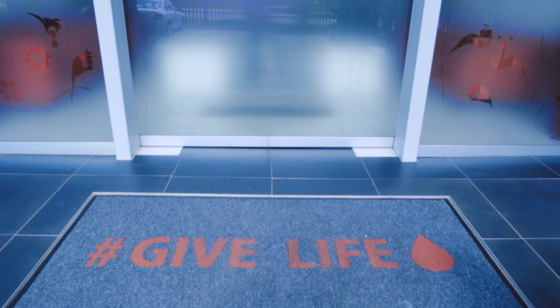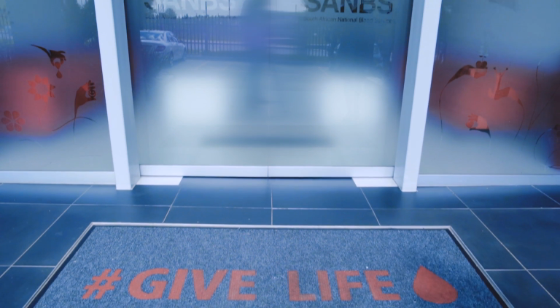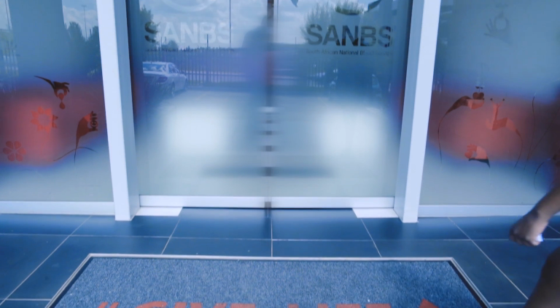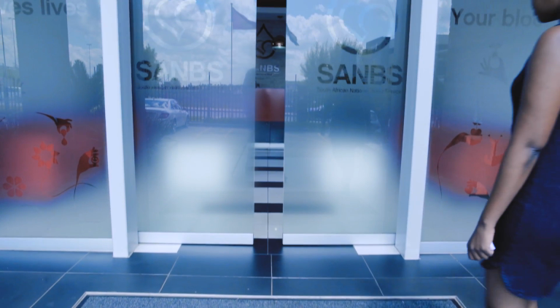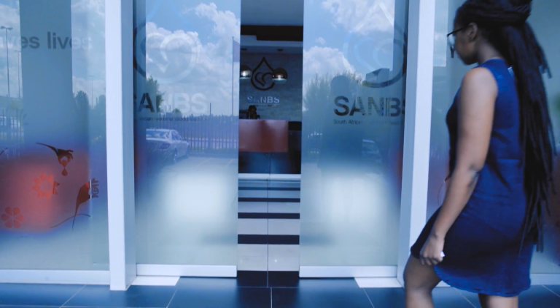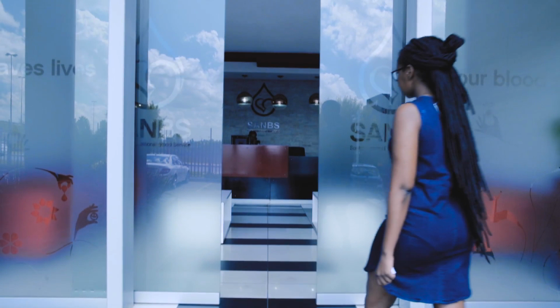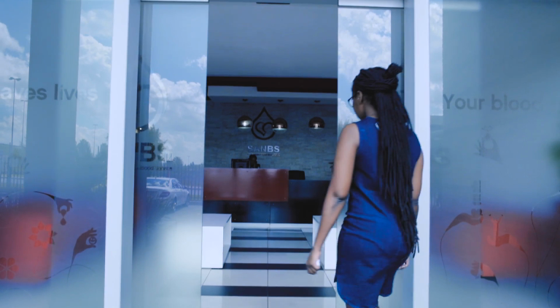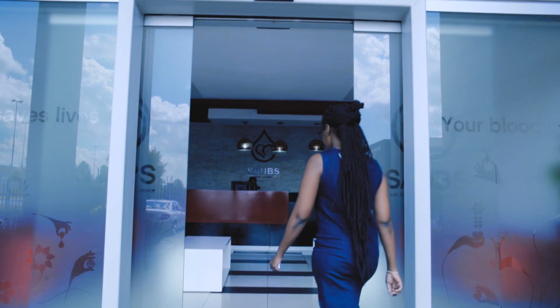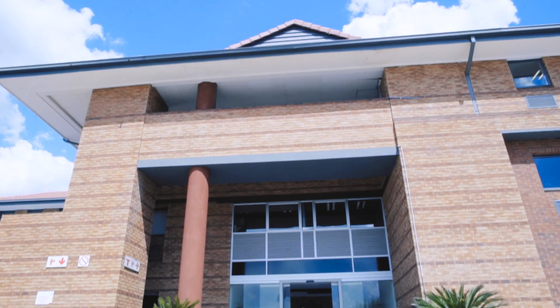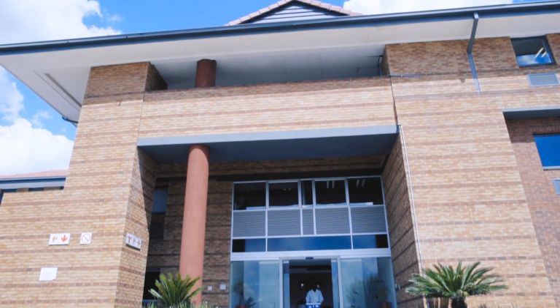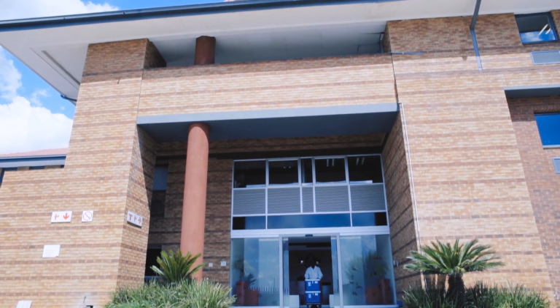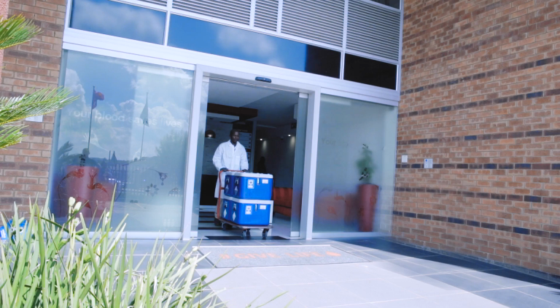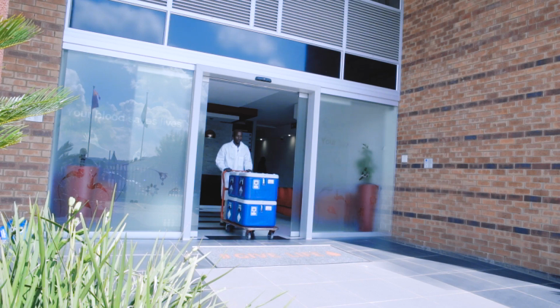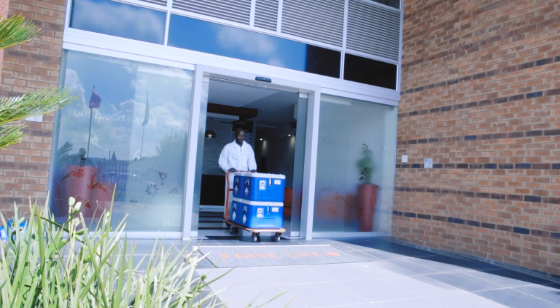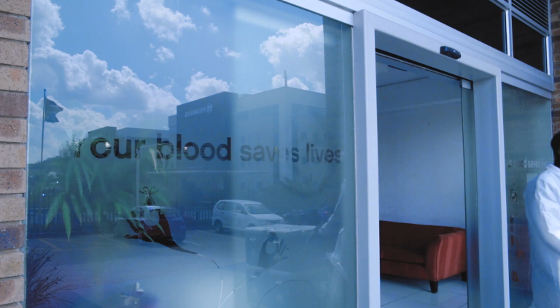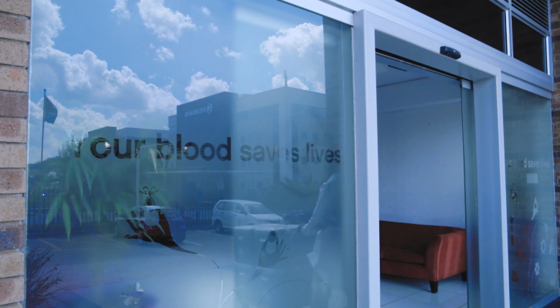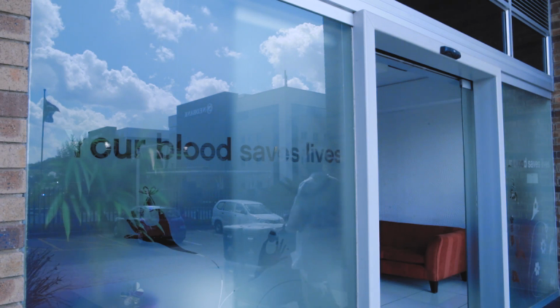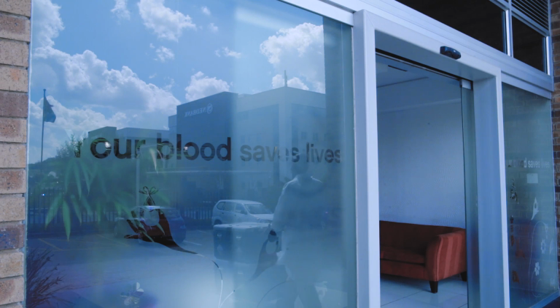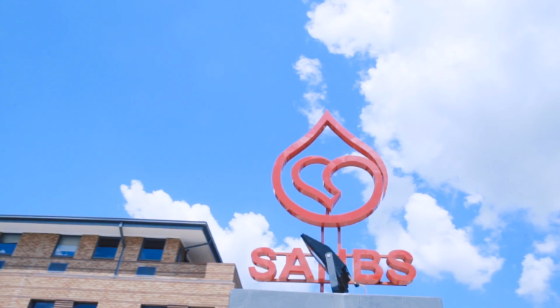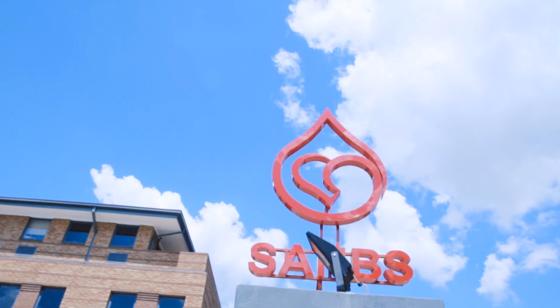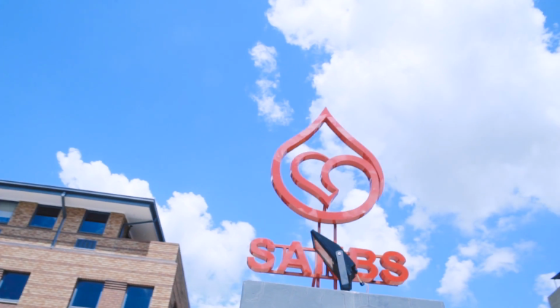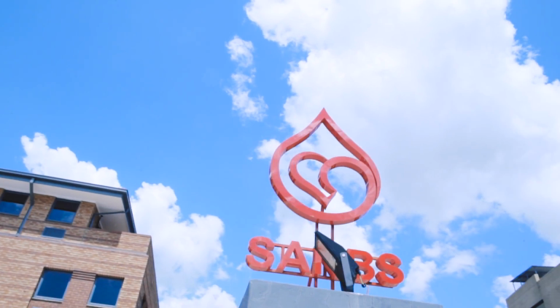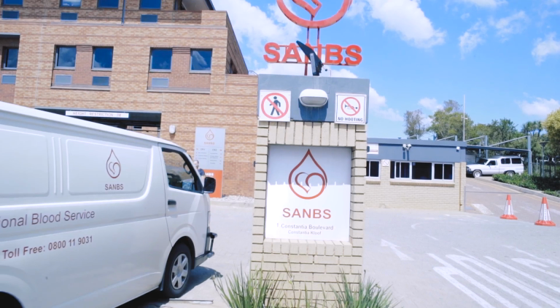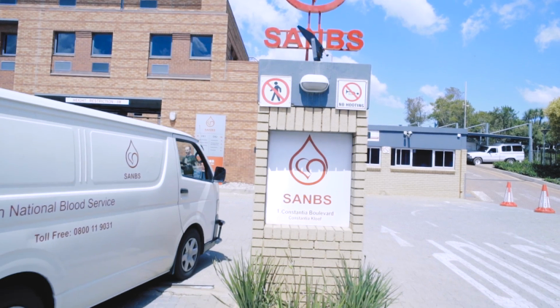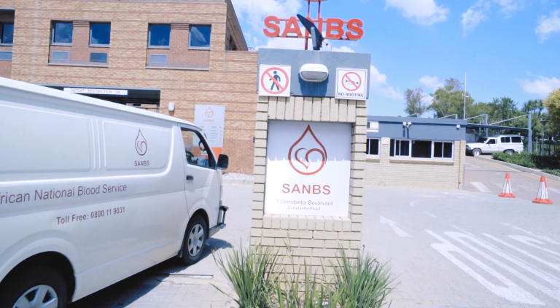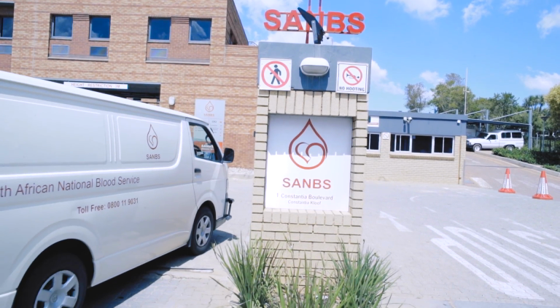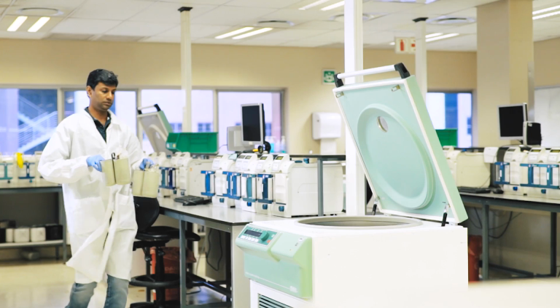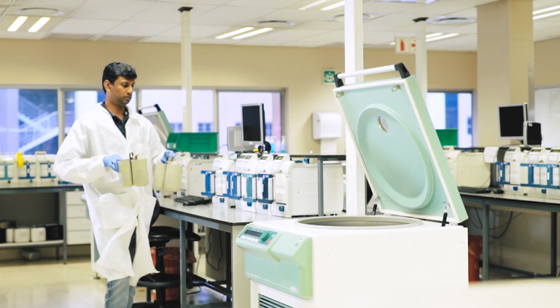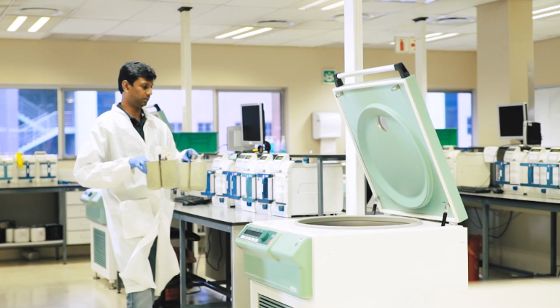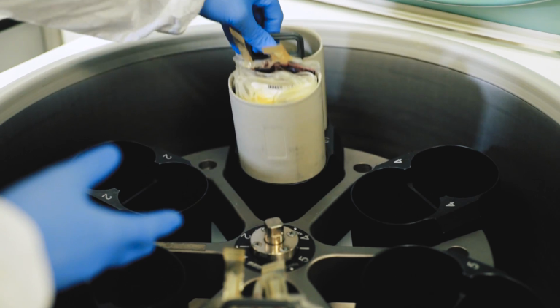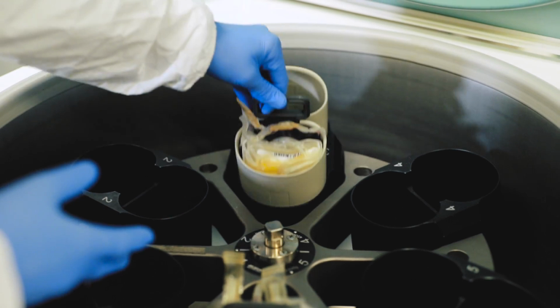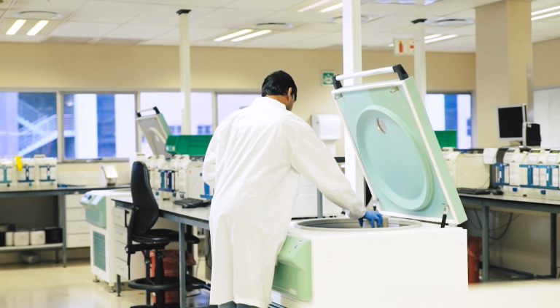Once a unit of blood is drawn from a volunteer donor at one of our donation centers, it's collected in sterile bags, labeled and transported in temperature-controlled boxes to the nearest SA-NBS testing and processing lab.